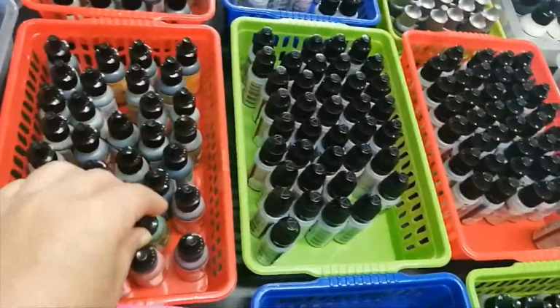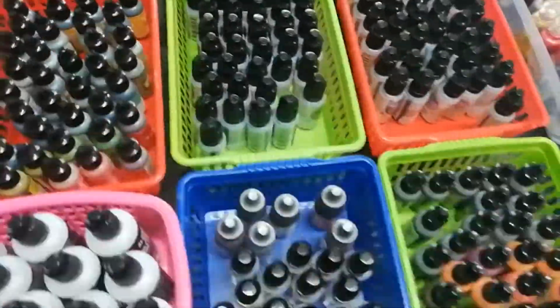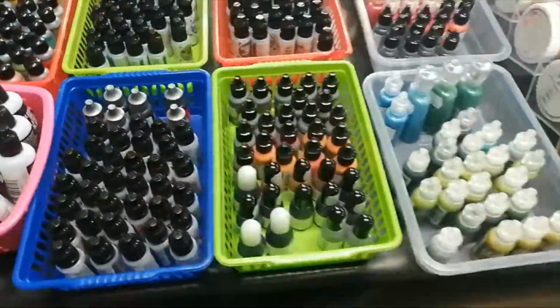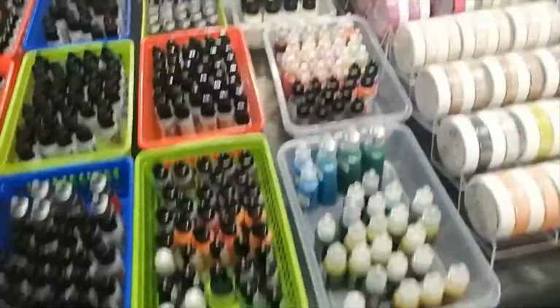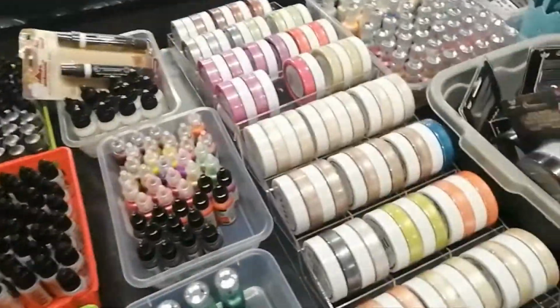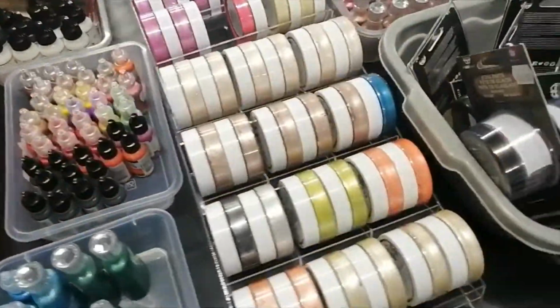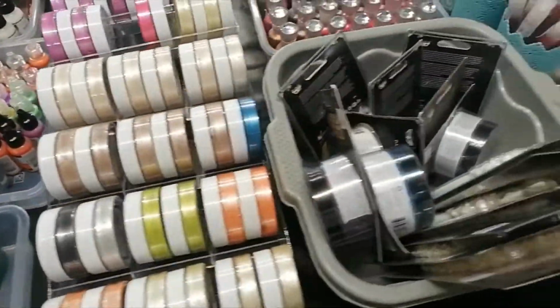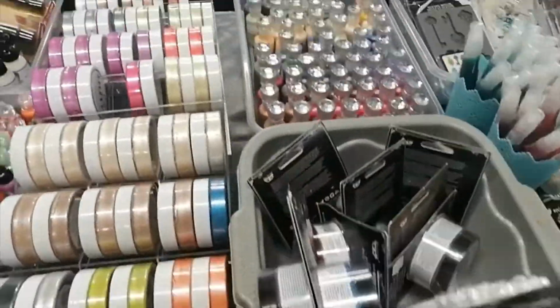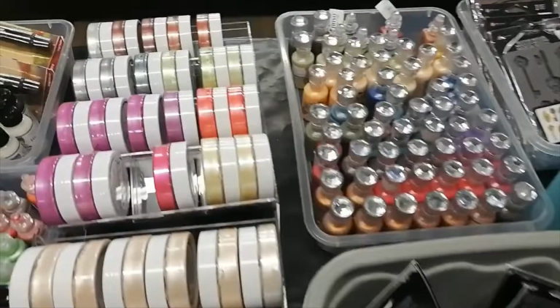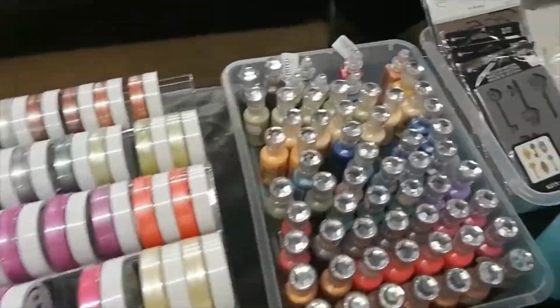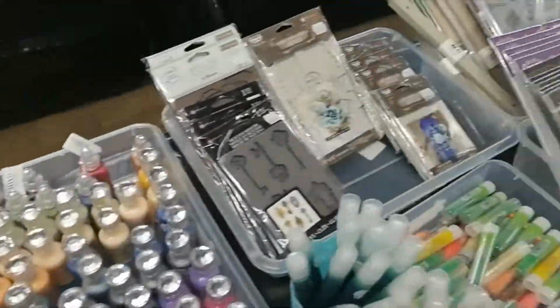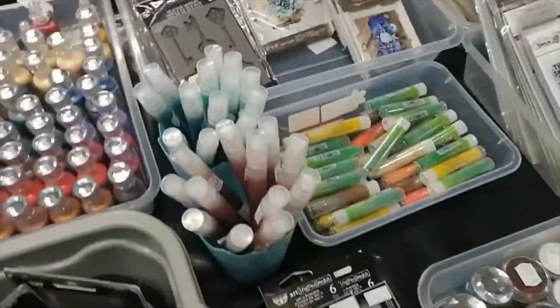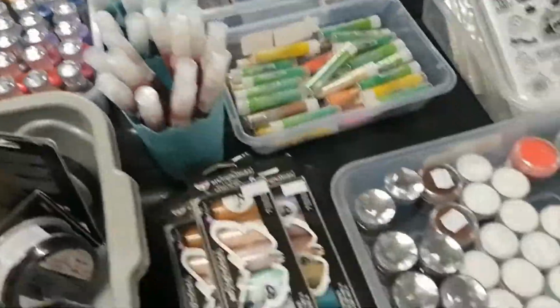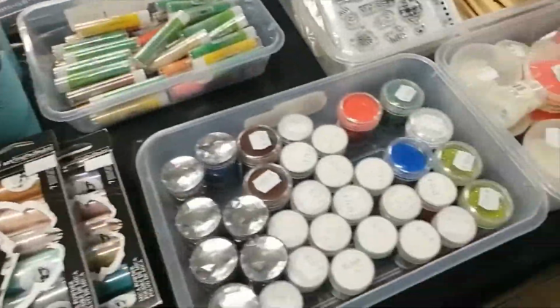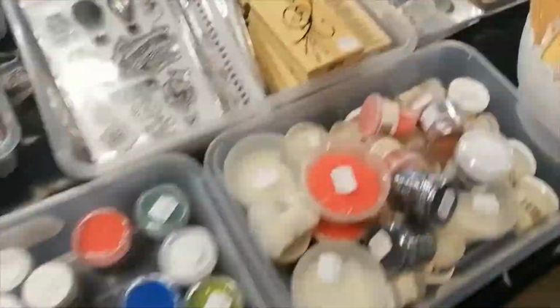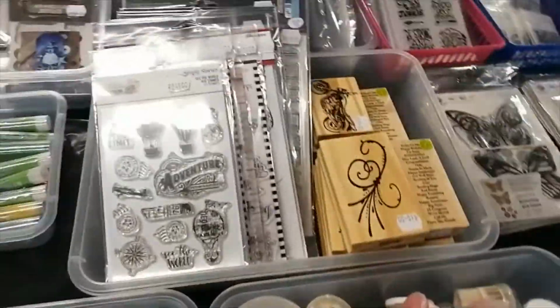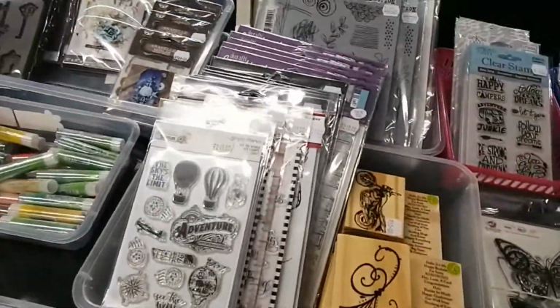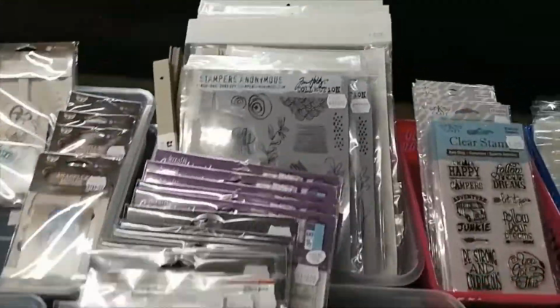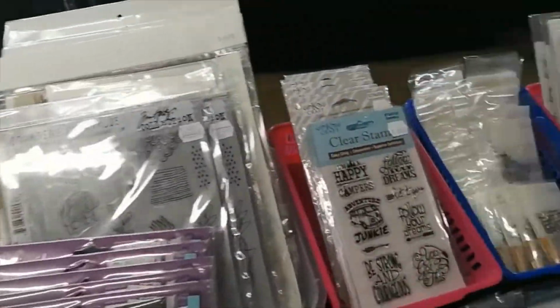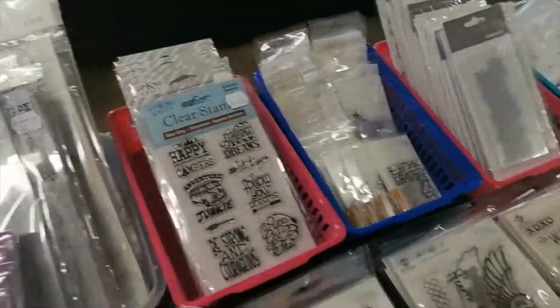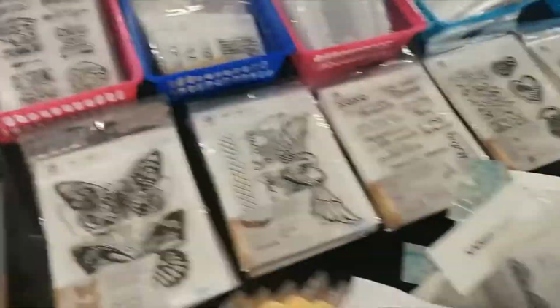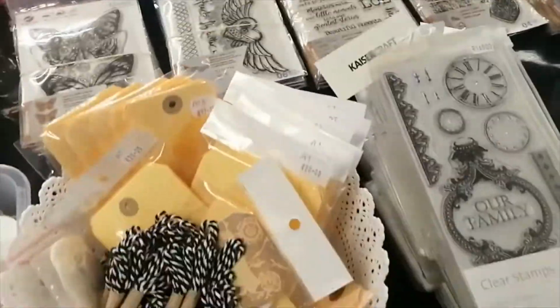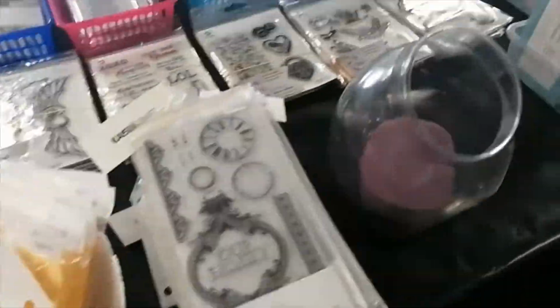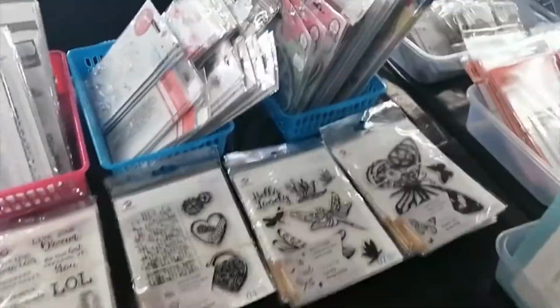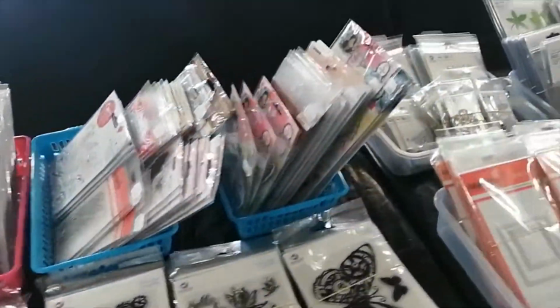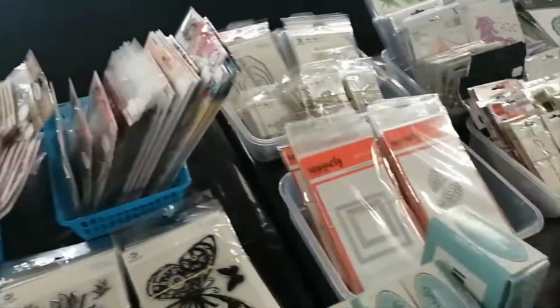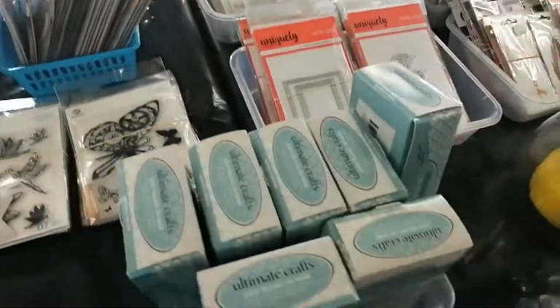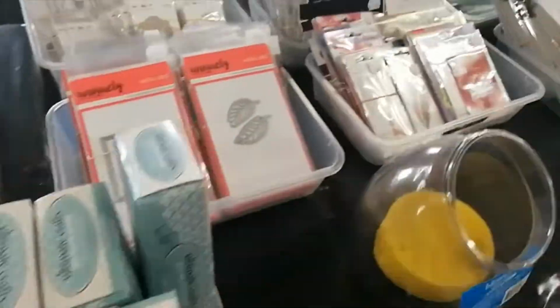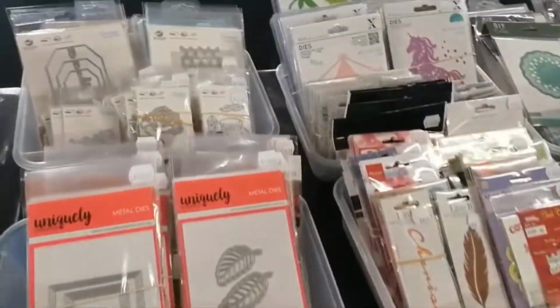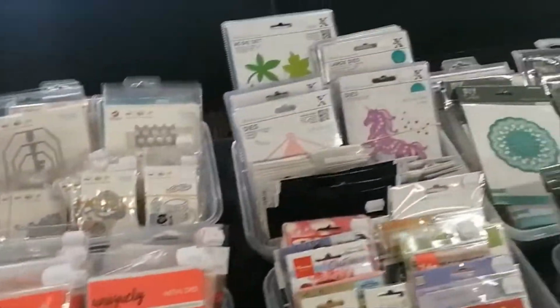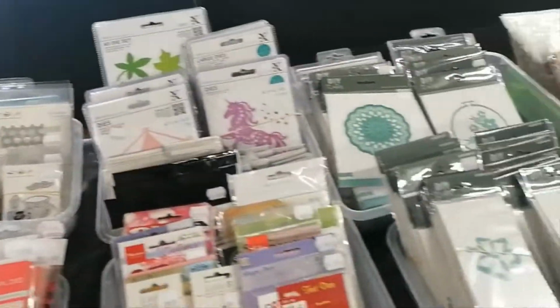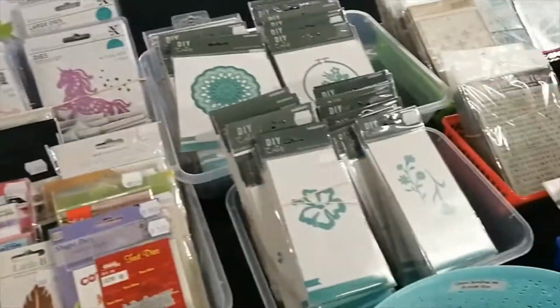We have so many alcohol inks. Have you started collecting alcohol inks yet? All the mousses — we found mousses in storage. We found embossing powders. We have so many stamps for you guys to choose from online.